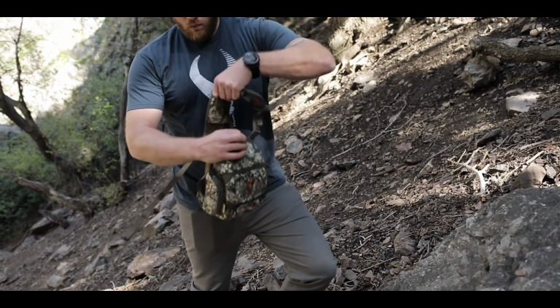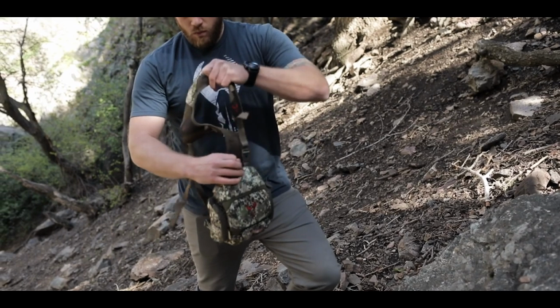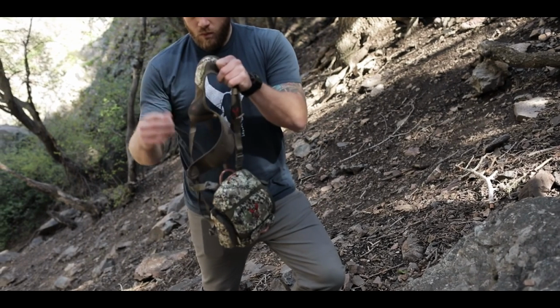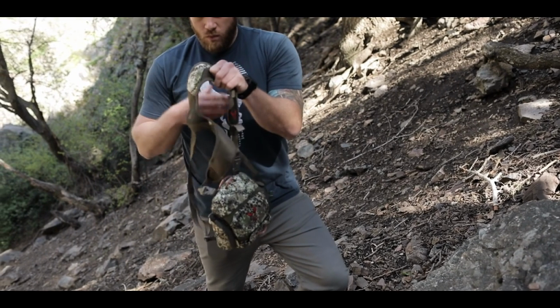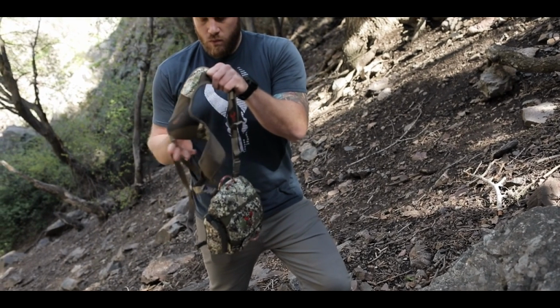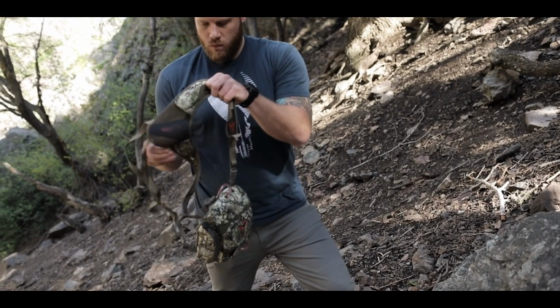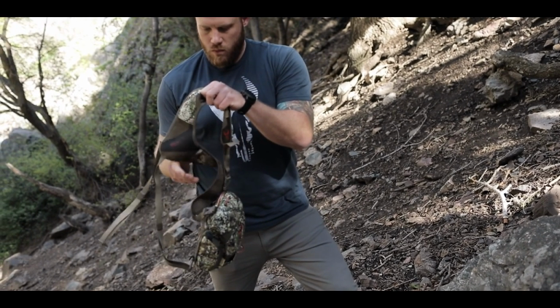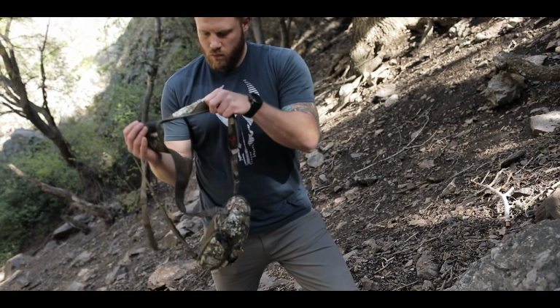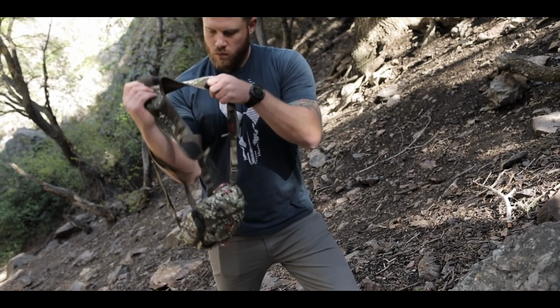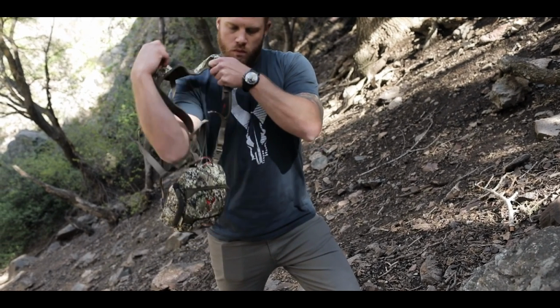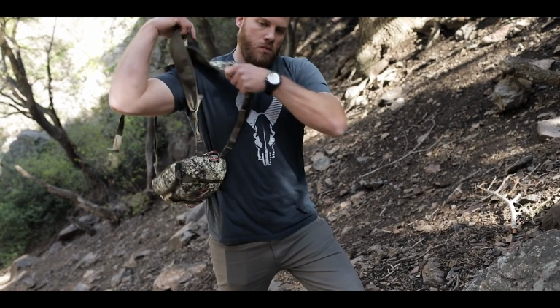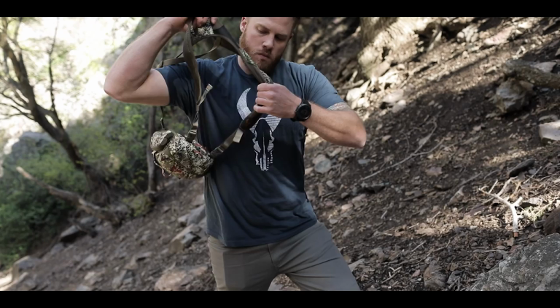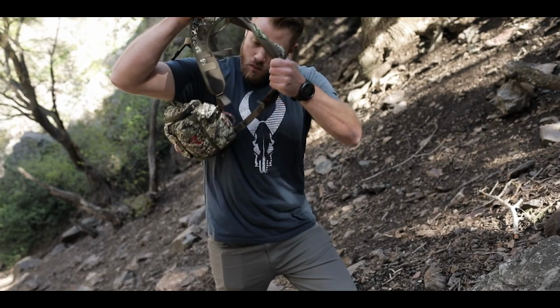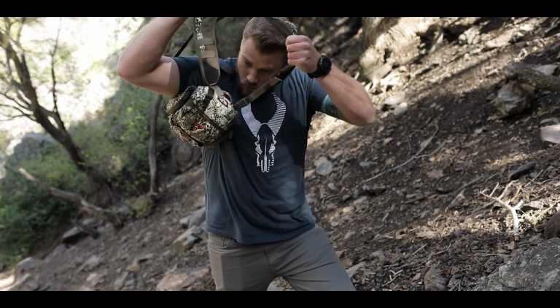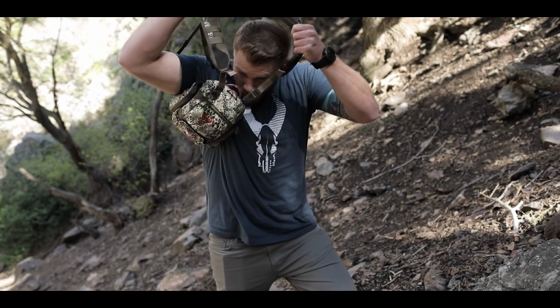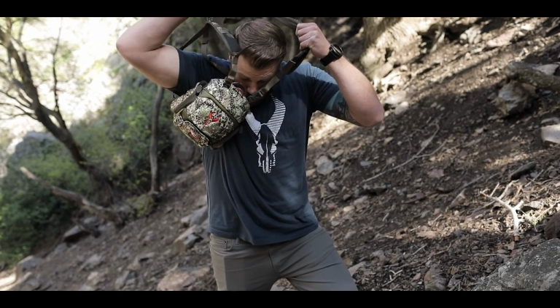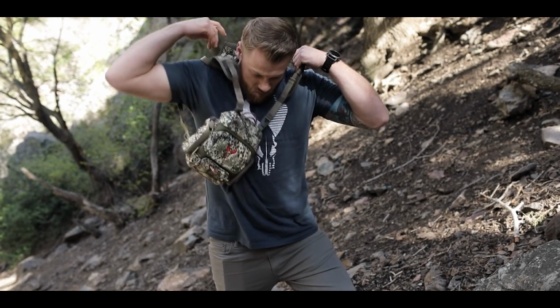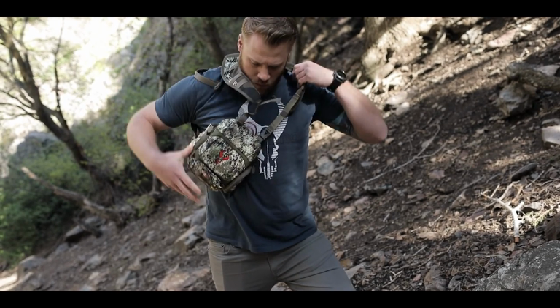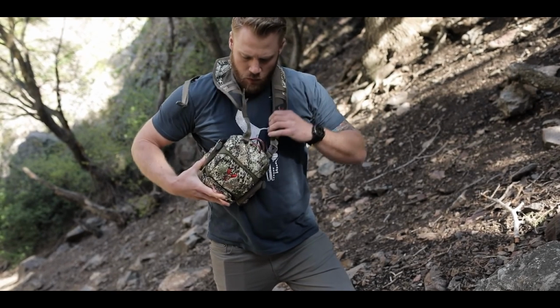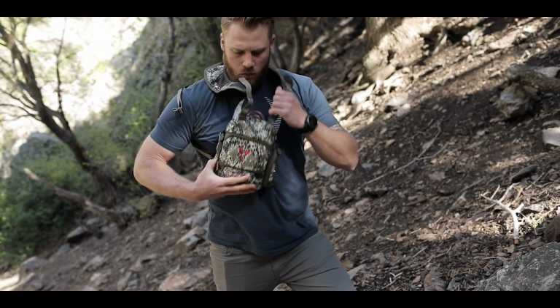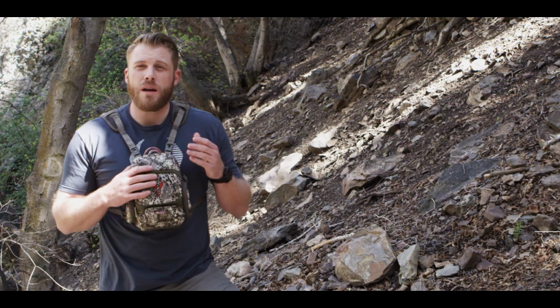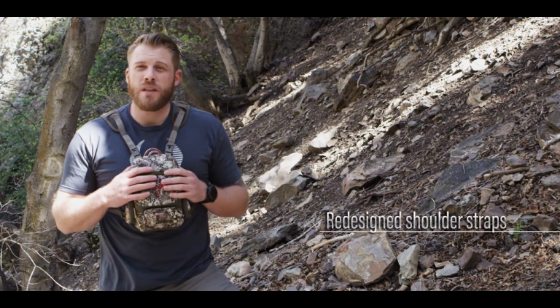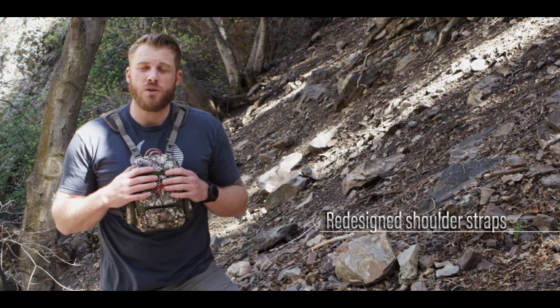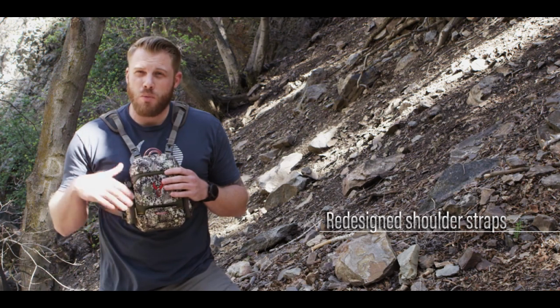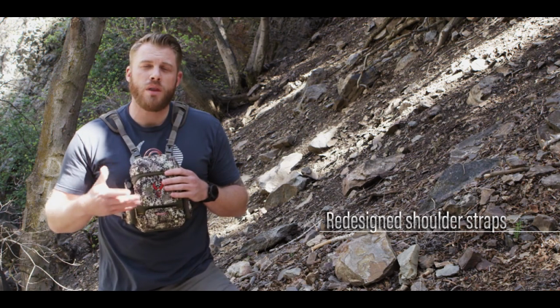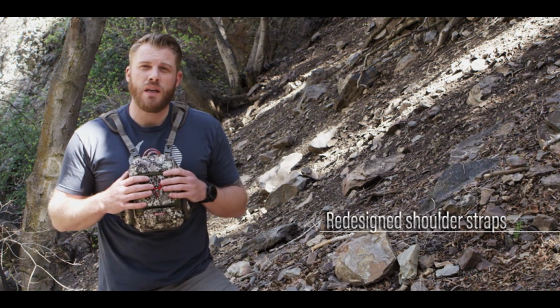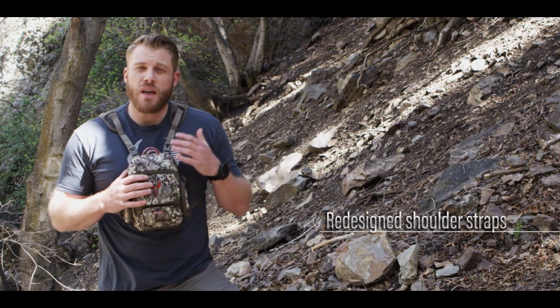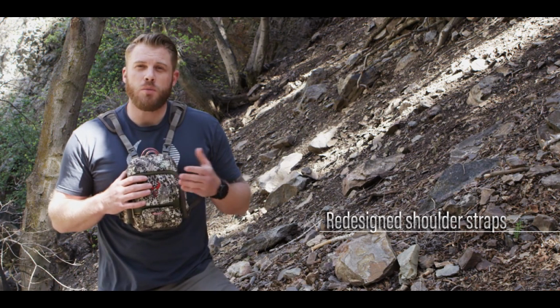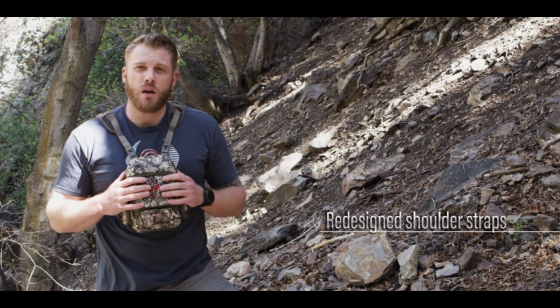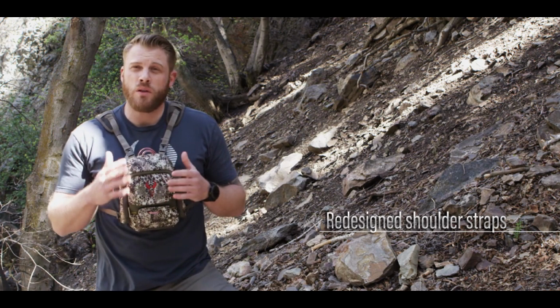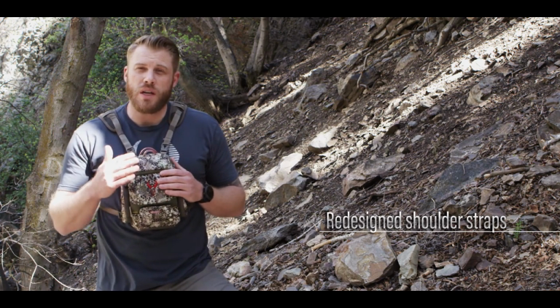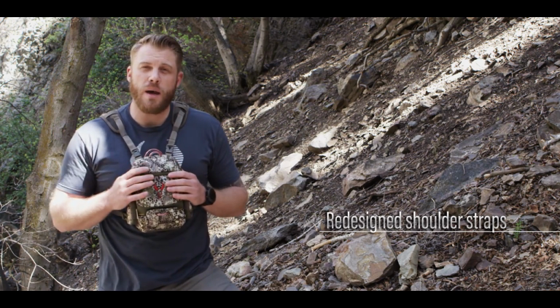We revisited the design of our shoulder straps — we wanted to go with an extra streamlined design so it'd be even more comfortable when you do wear this Bino case under your backpack straps. We also added more ventilation so you're going to get more breathability and stay comfortable longer when you're wearing those two sets of straps.